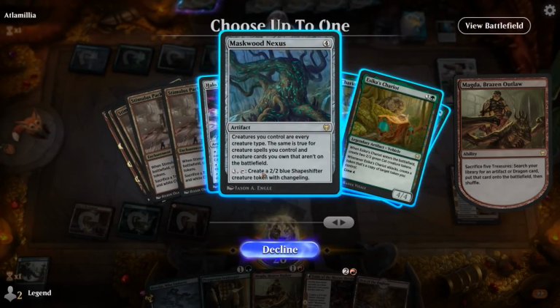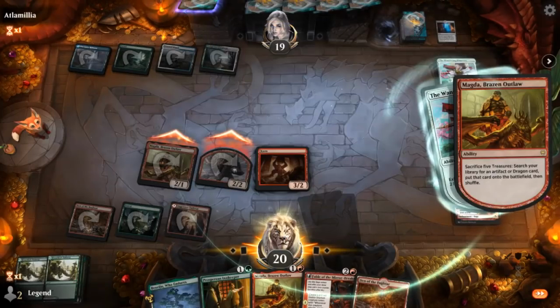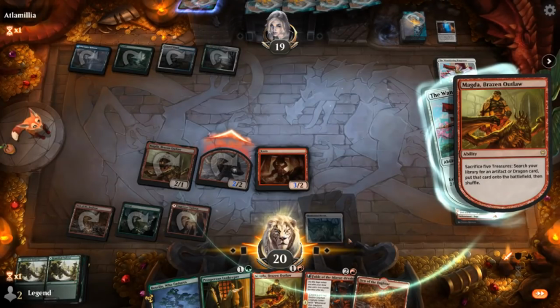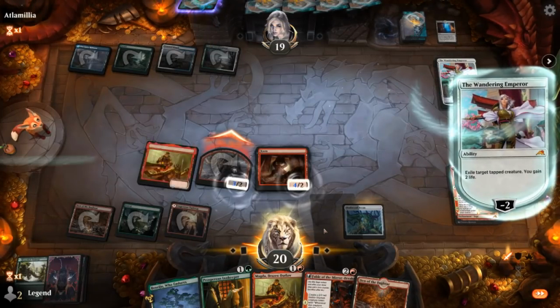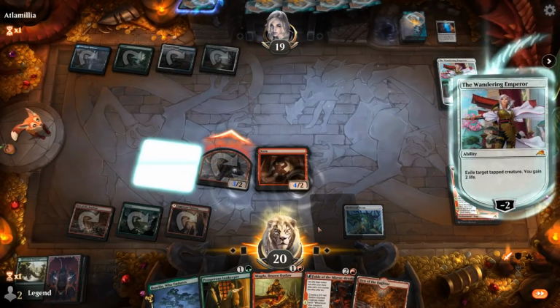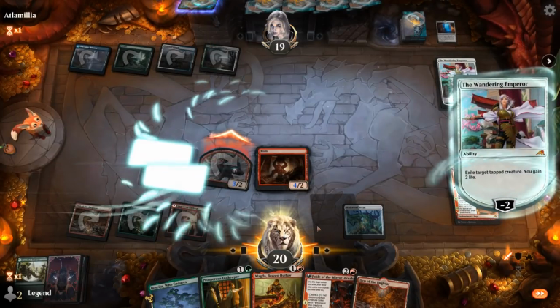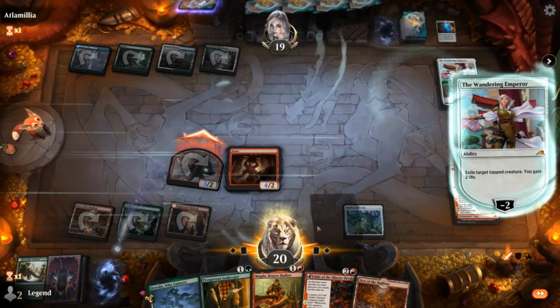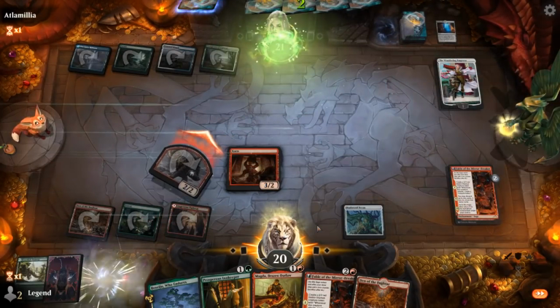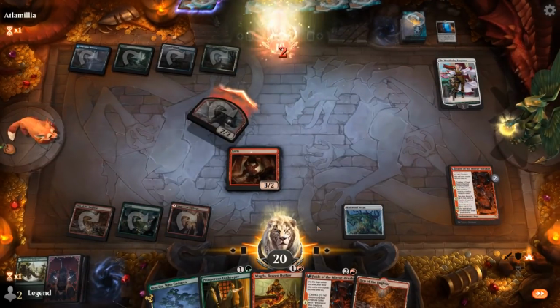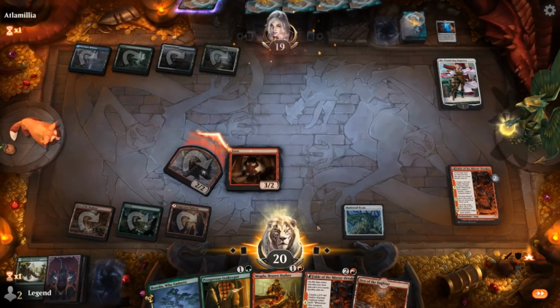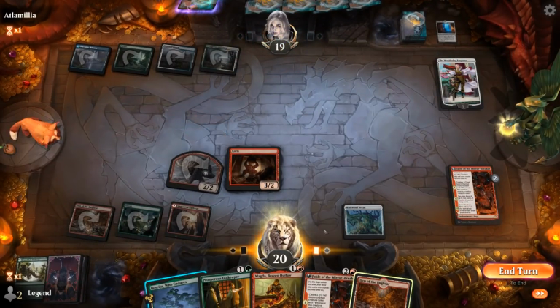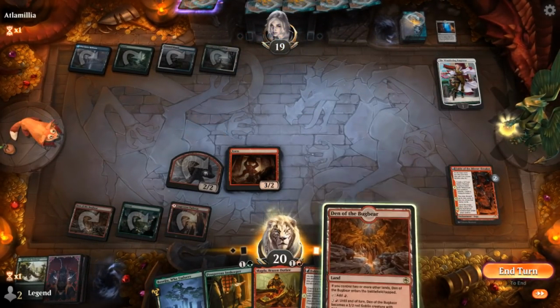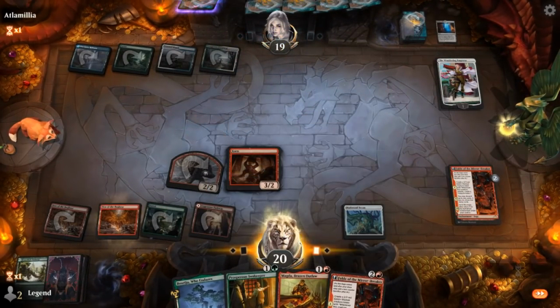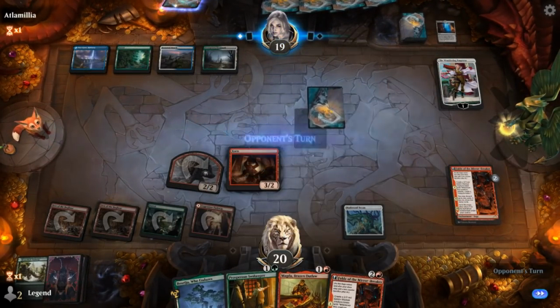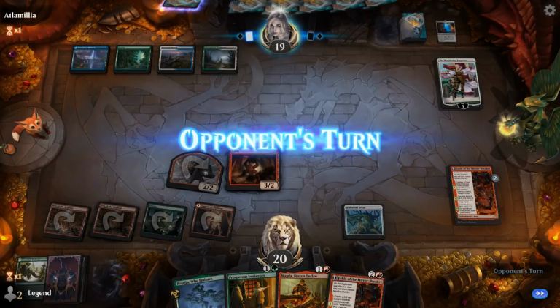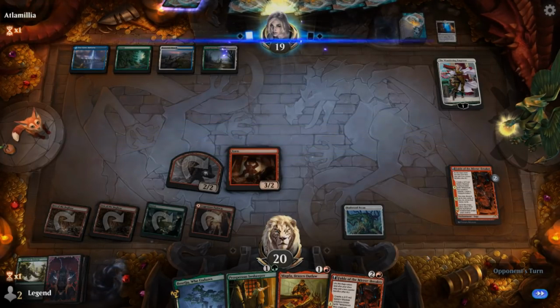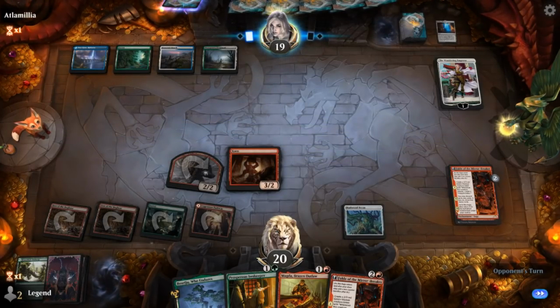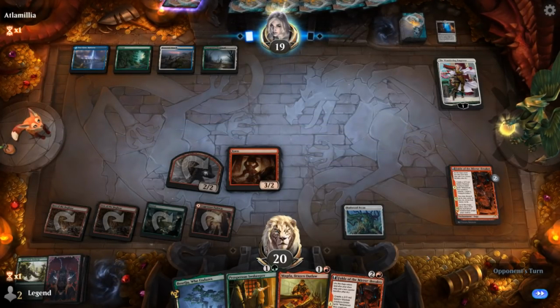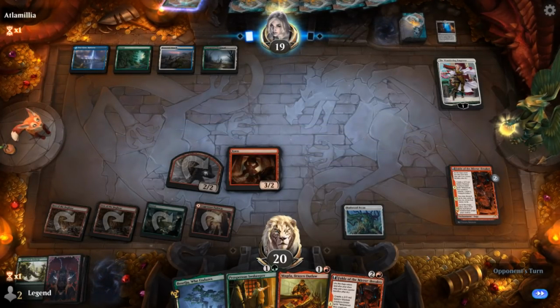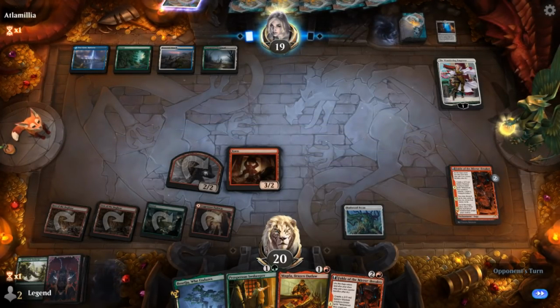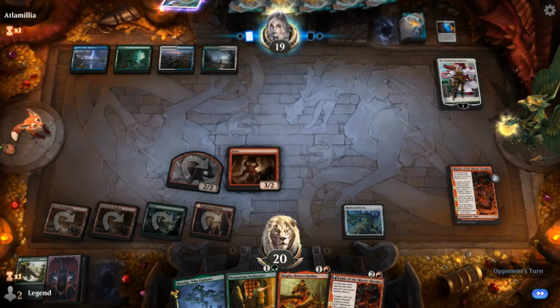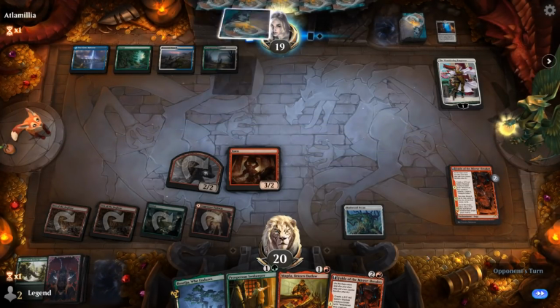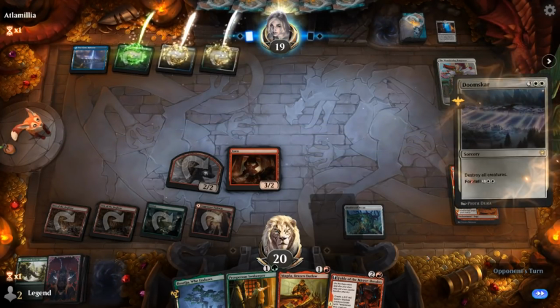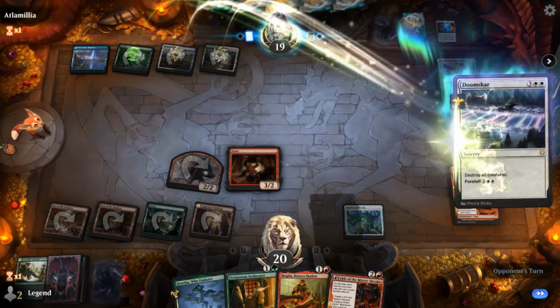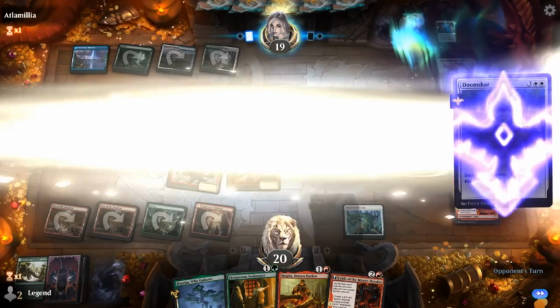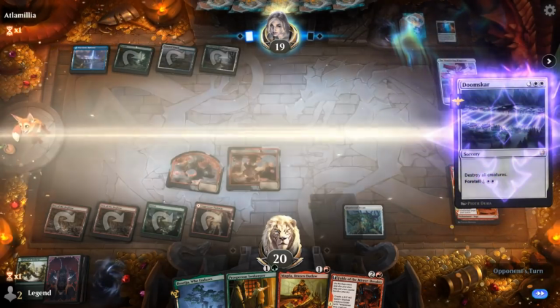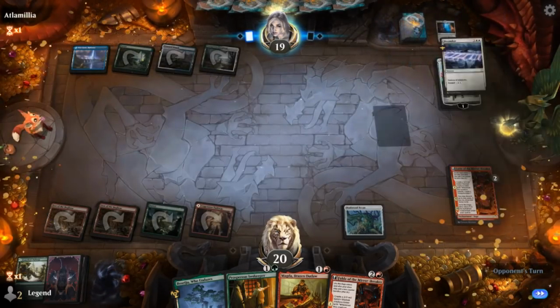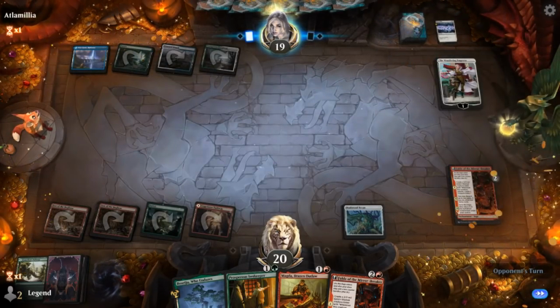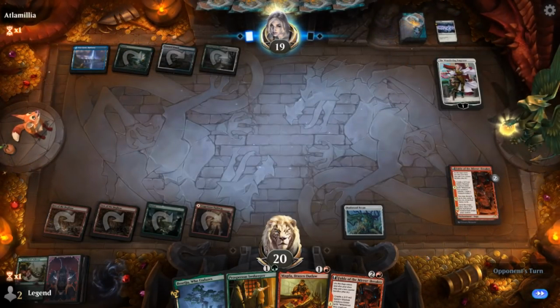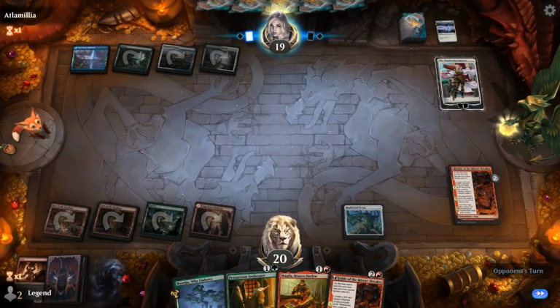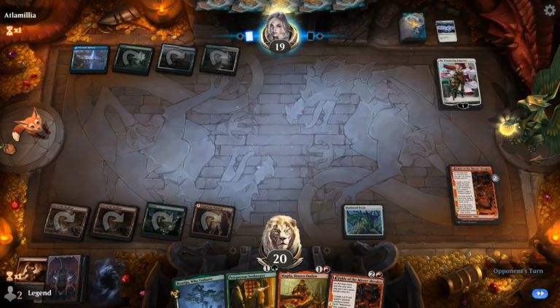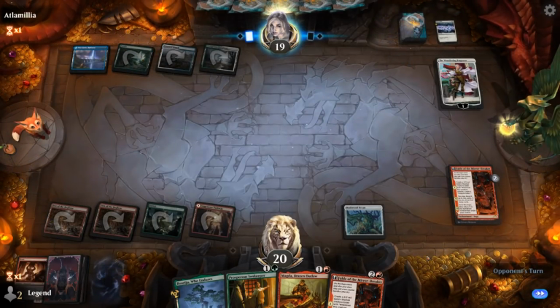So we'll get Maskwood Nexus and play a tapped Den of the Bugbear. A Doomscar is going to wipe the board unfortunately. But we still have our Maskwood Nexus, so now we need to get some more creatures going.